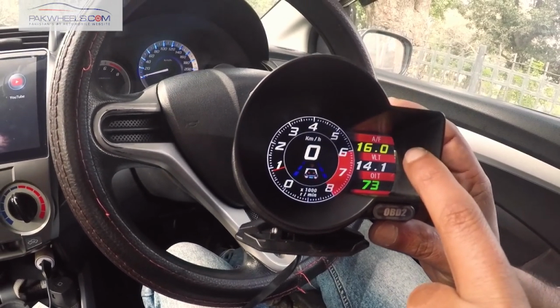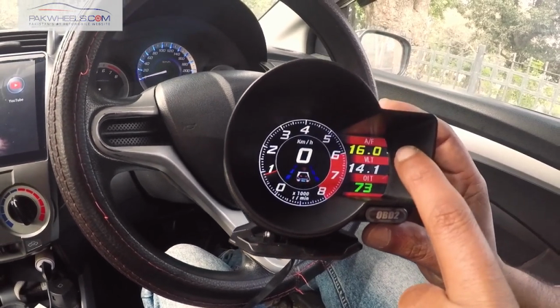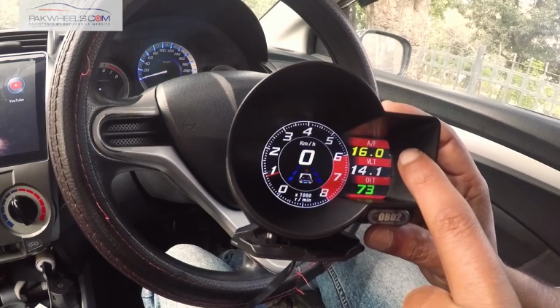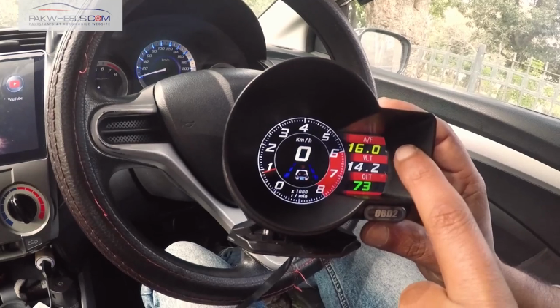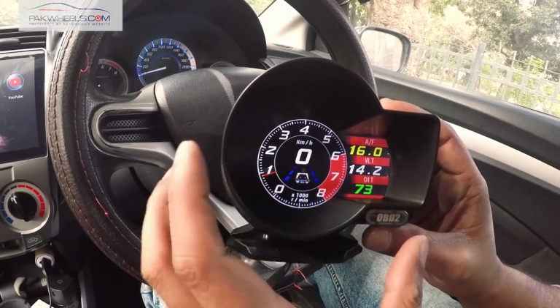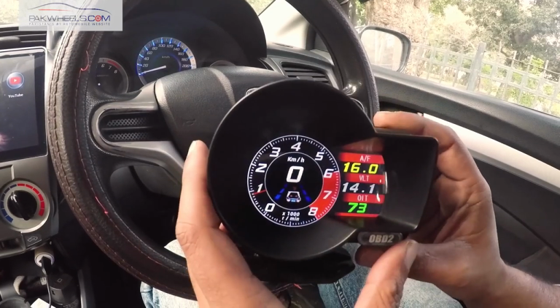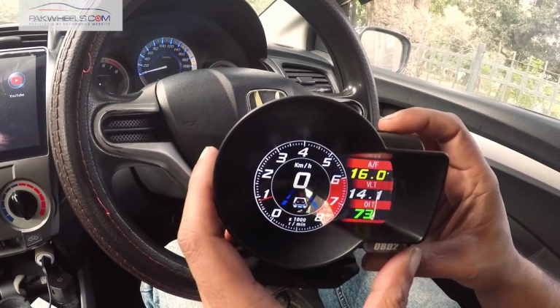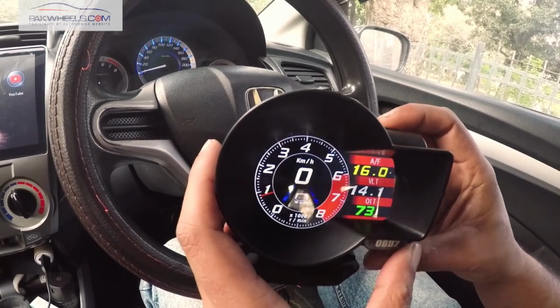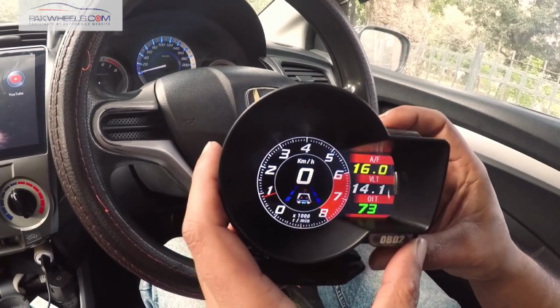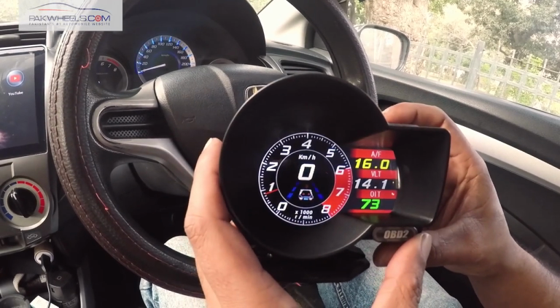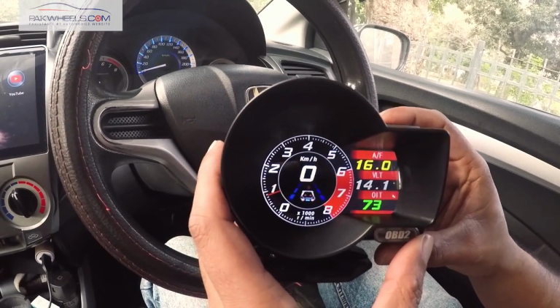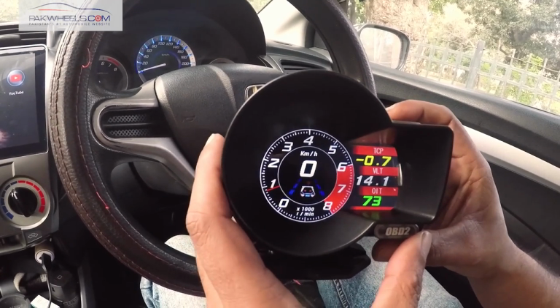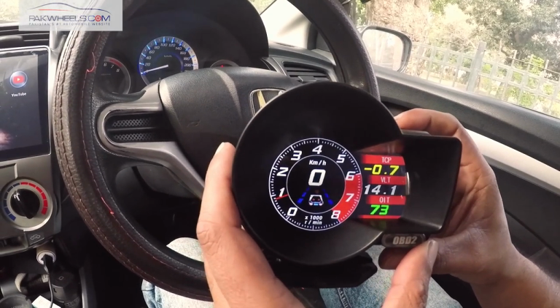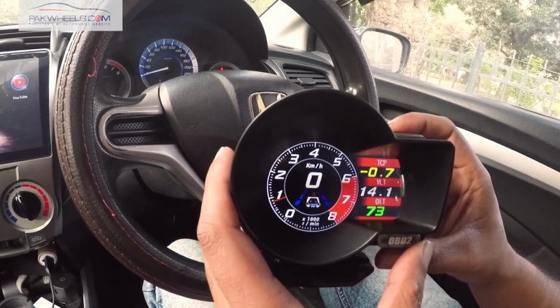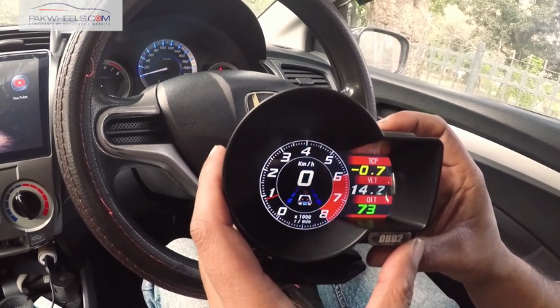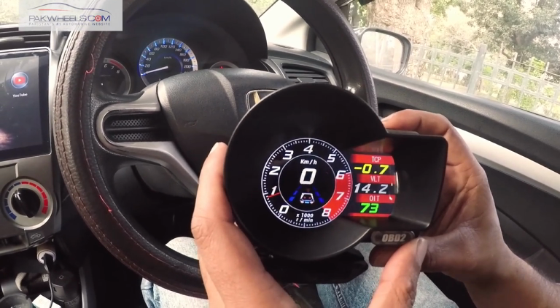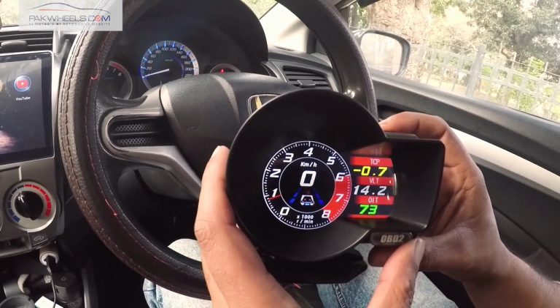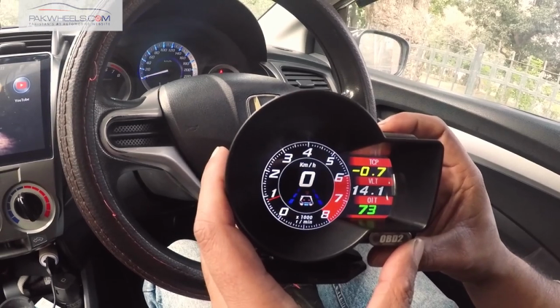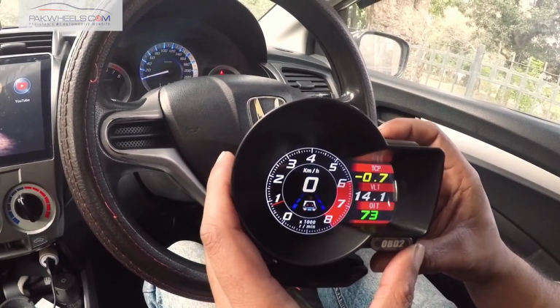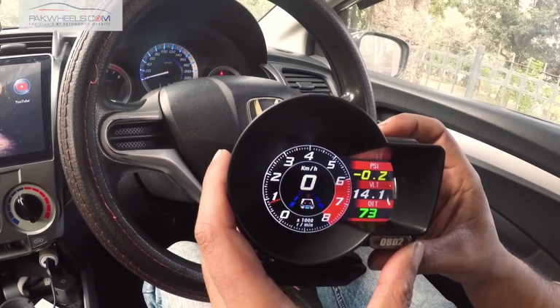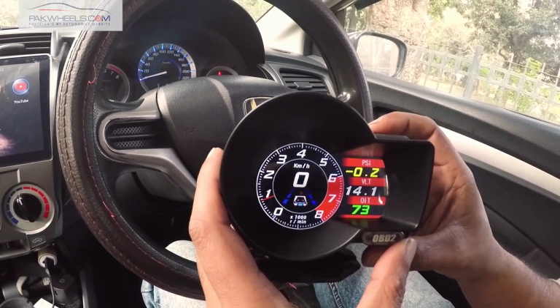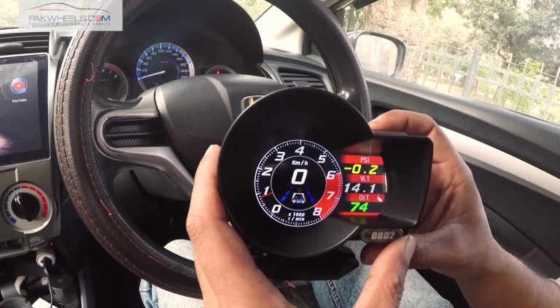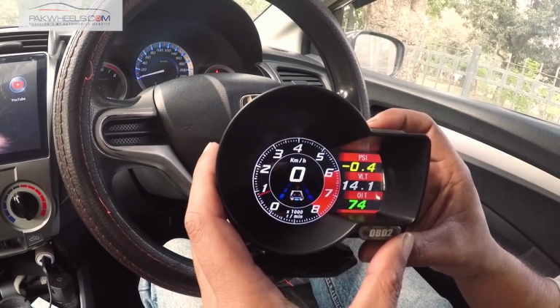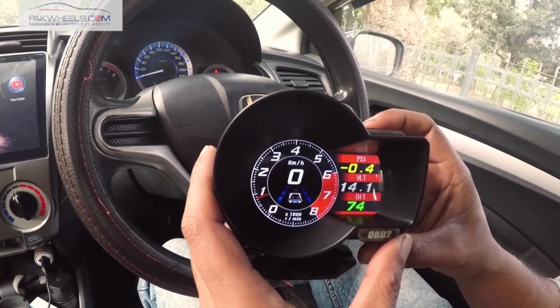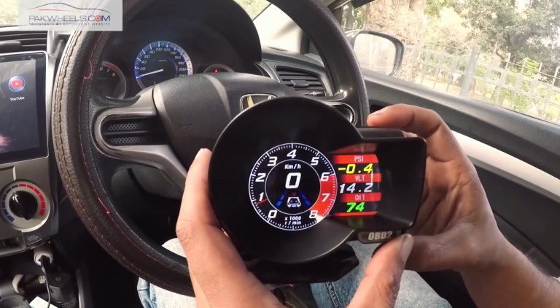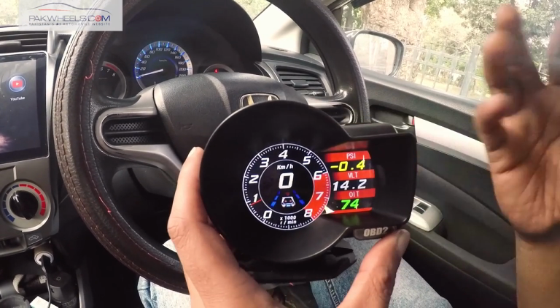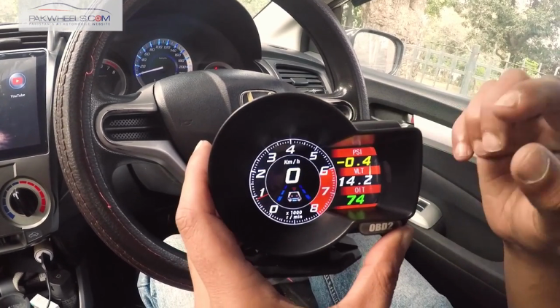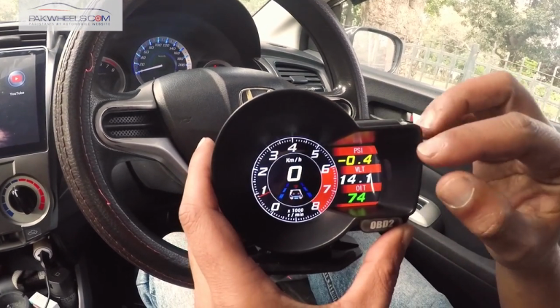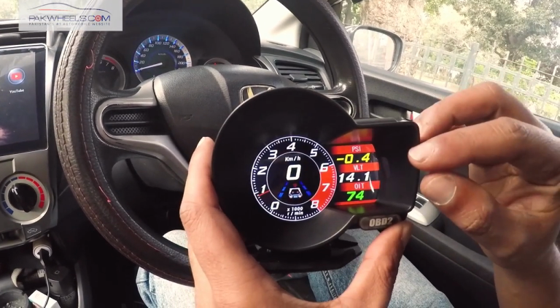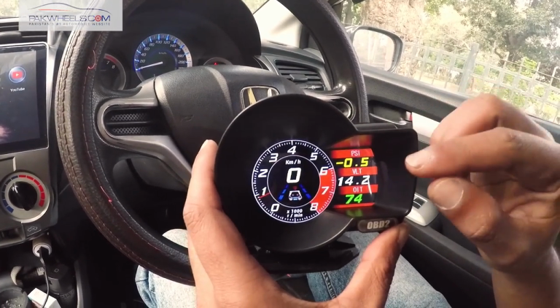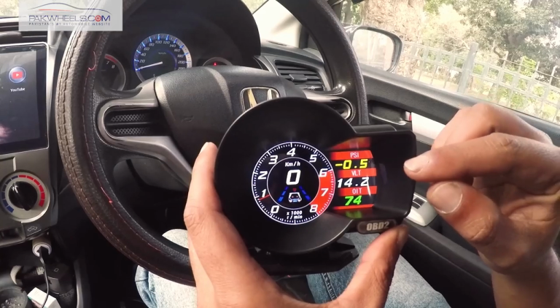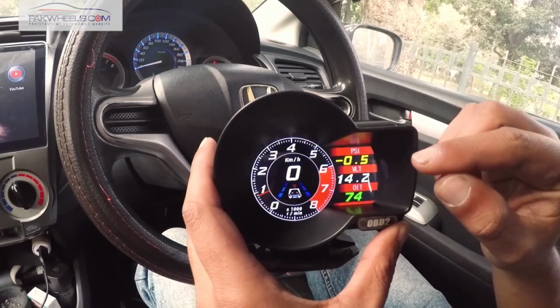You can see the top of the AFR, which you can change later on. If you don't need AFR, this is the TPS sensor — it is PSI. As I mentioned, it is turbo charged, so the turbo pressure will come from here.